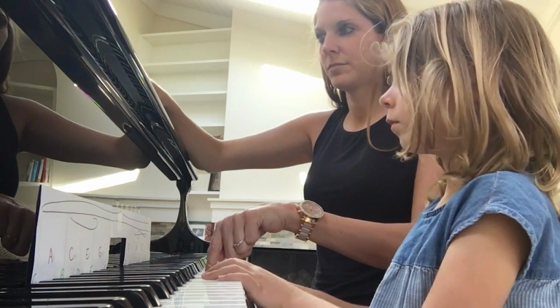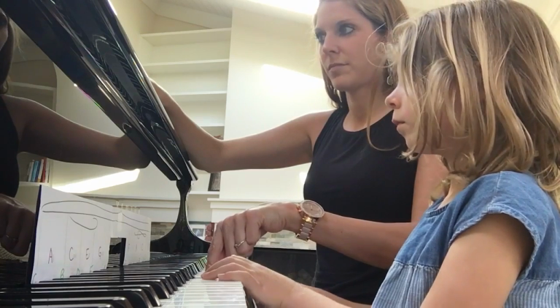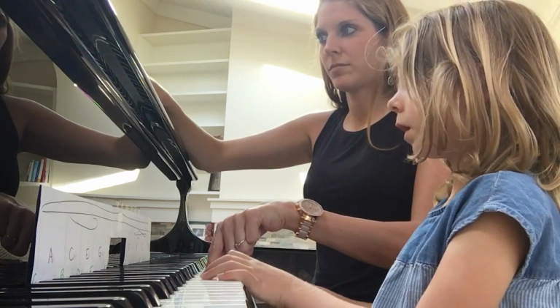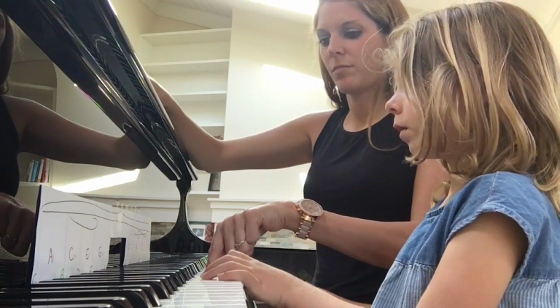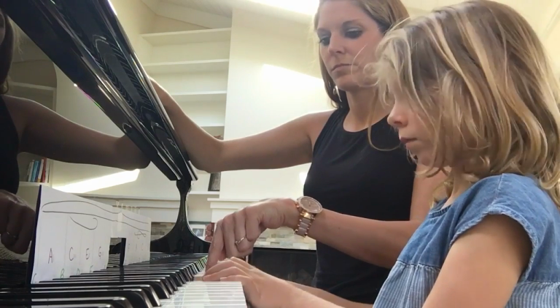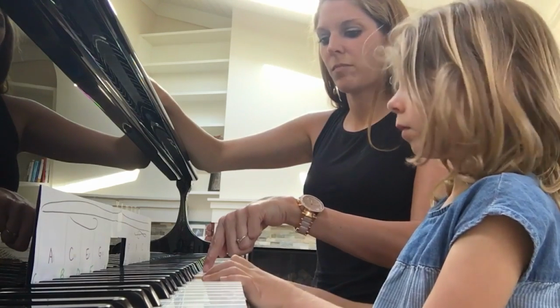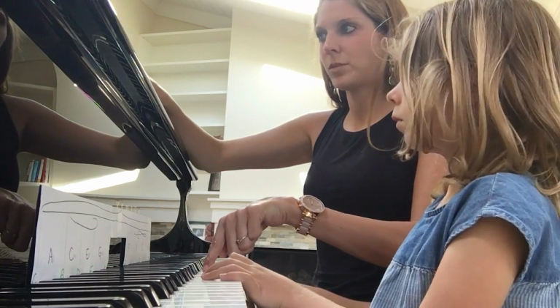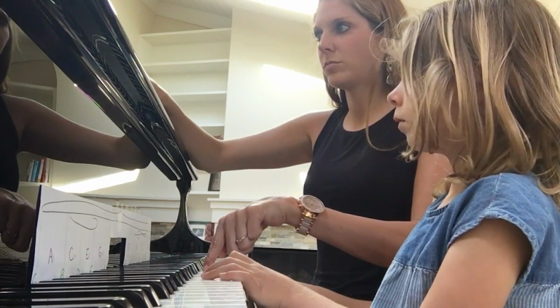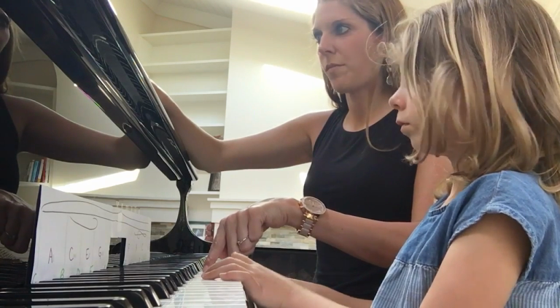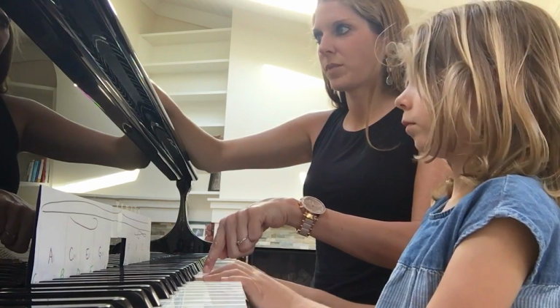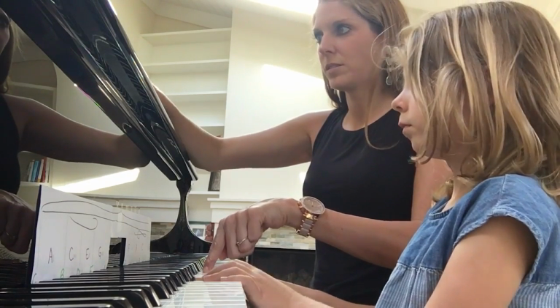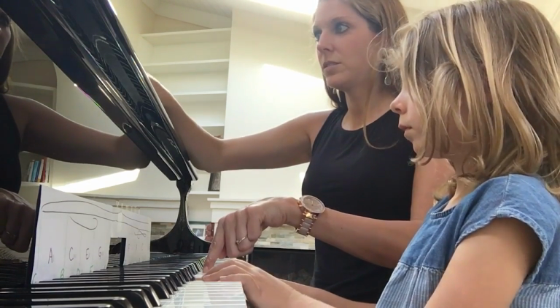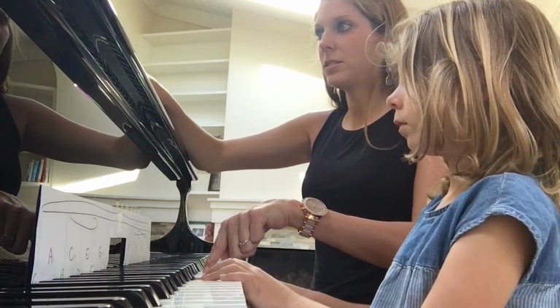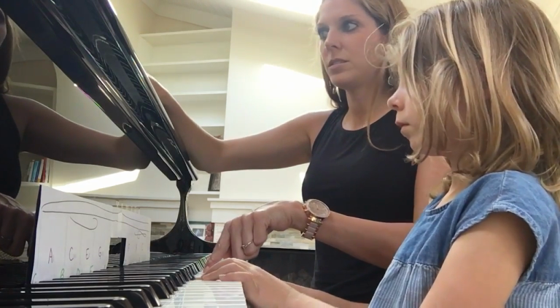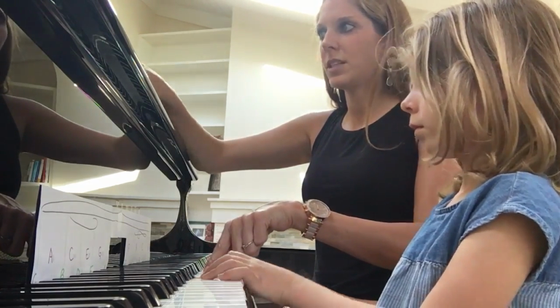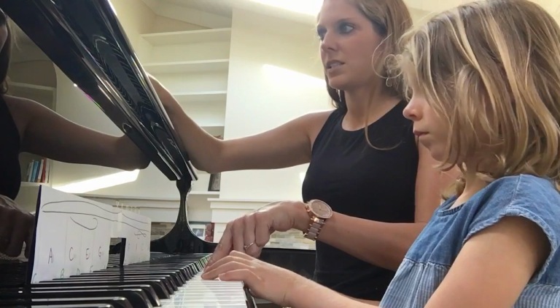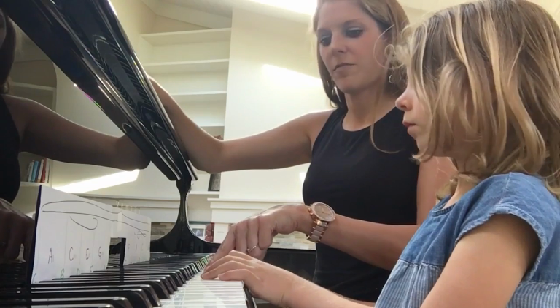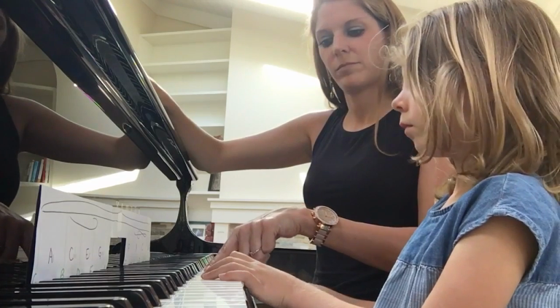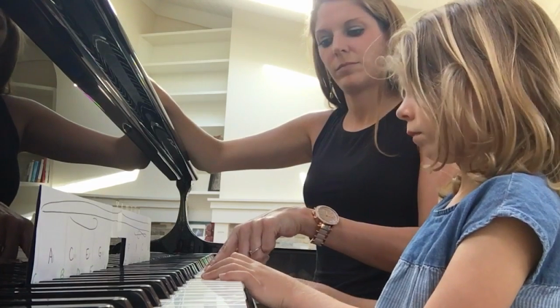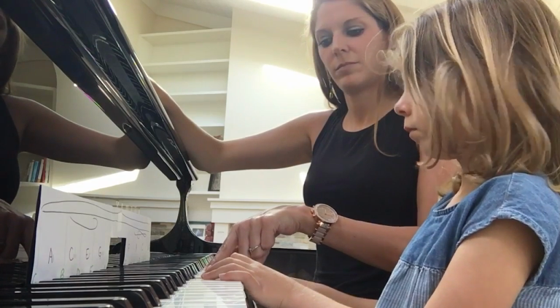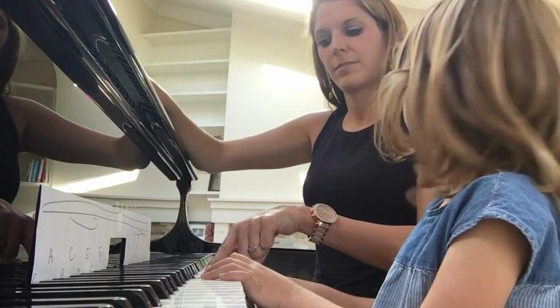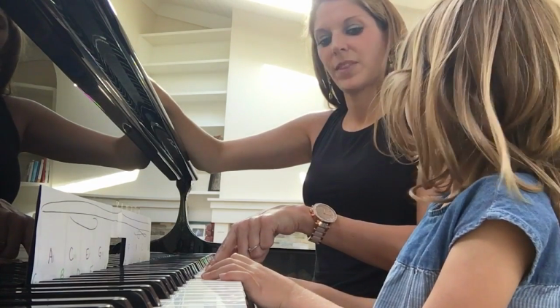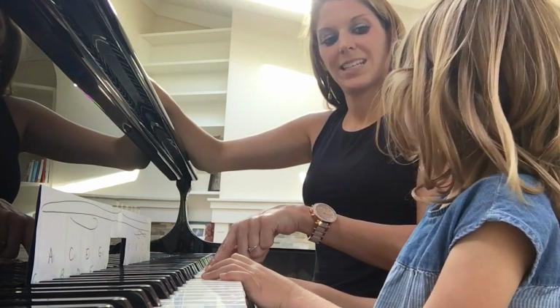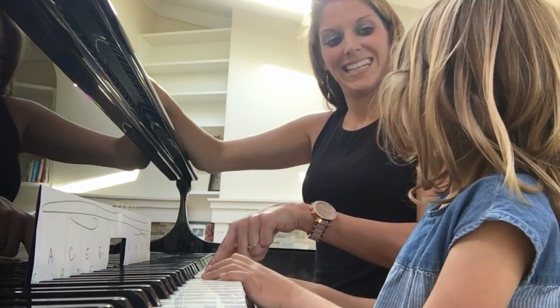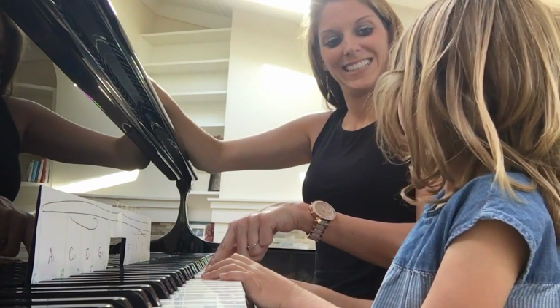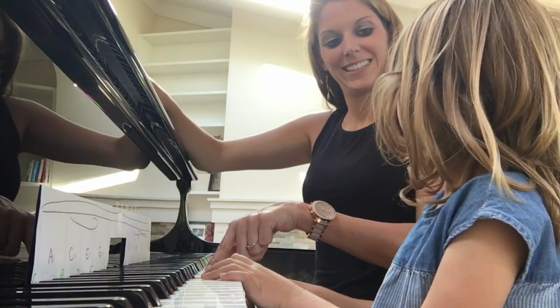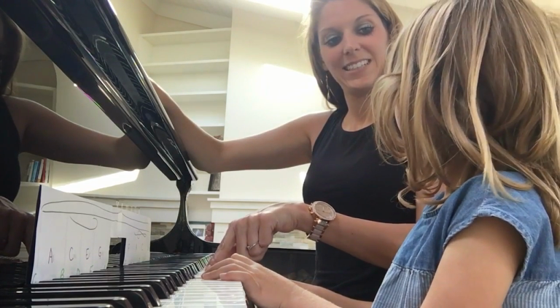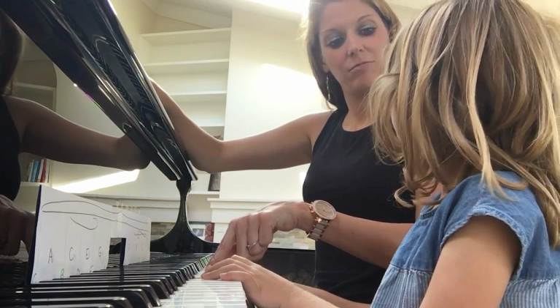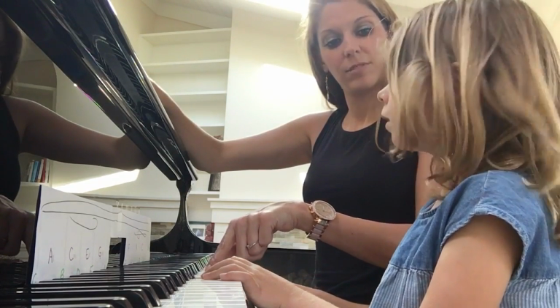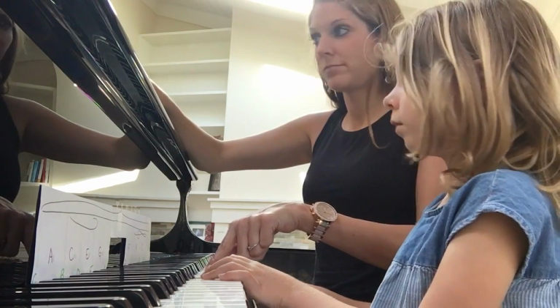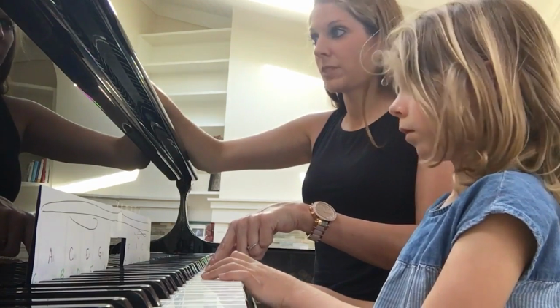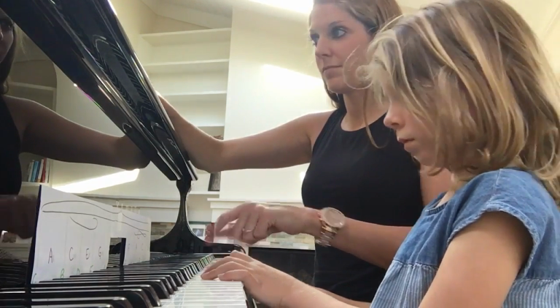Dun dun dun dun — next is C. B. D — oh that one?